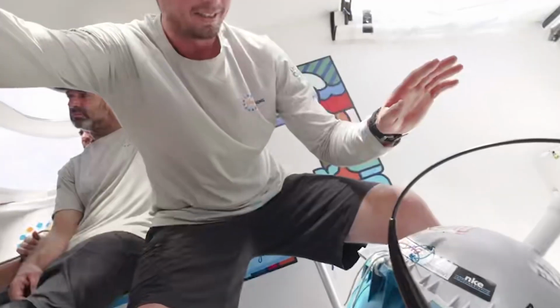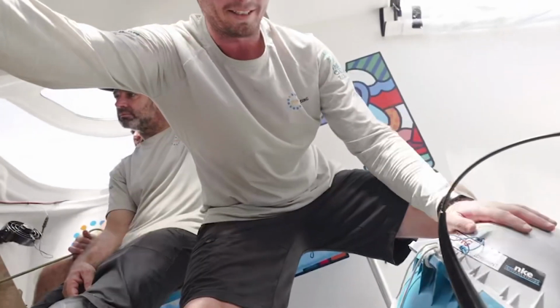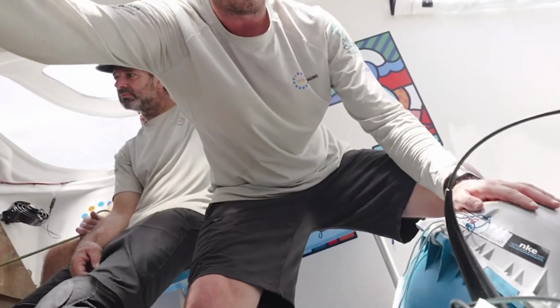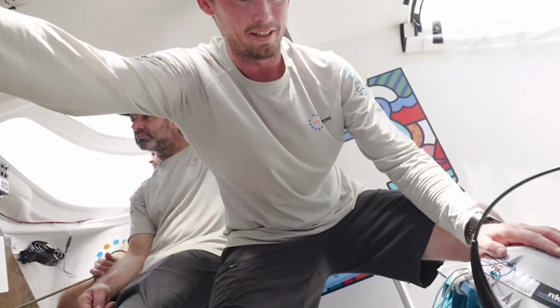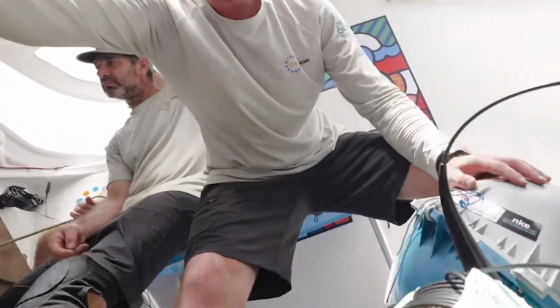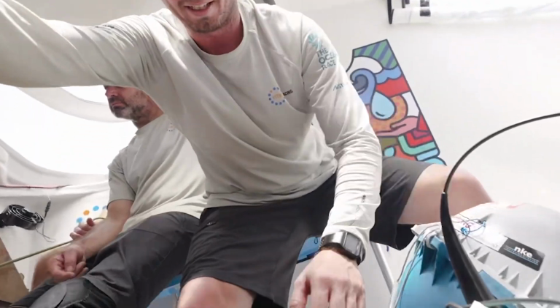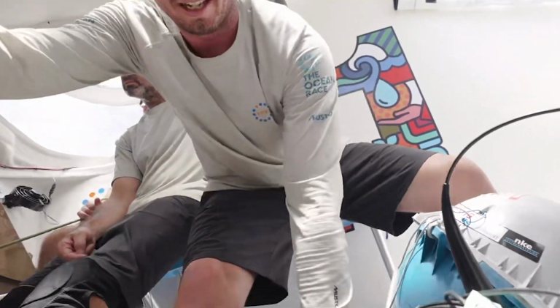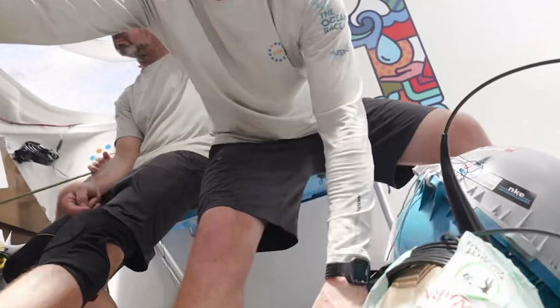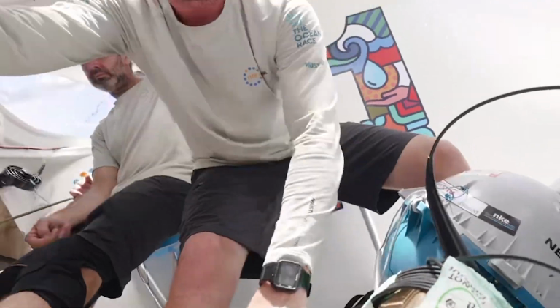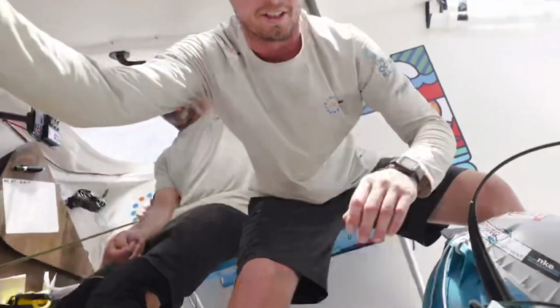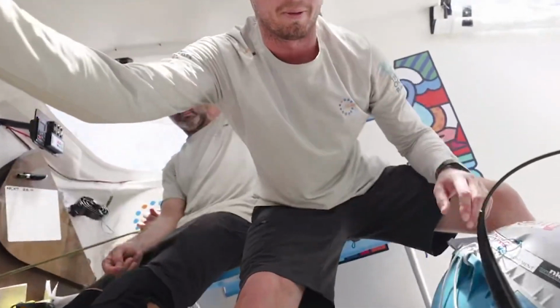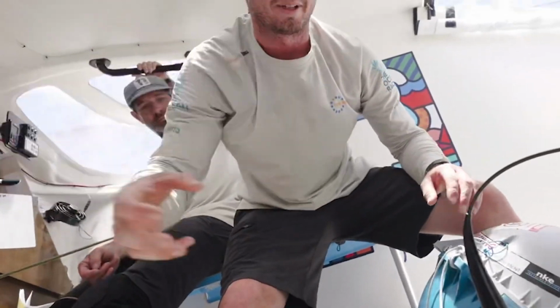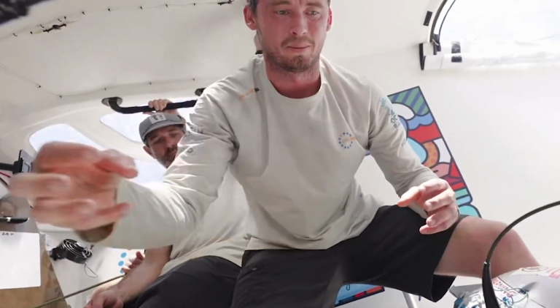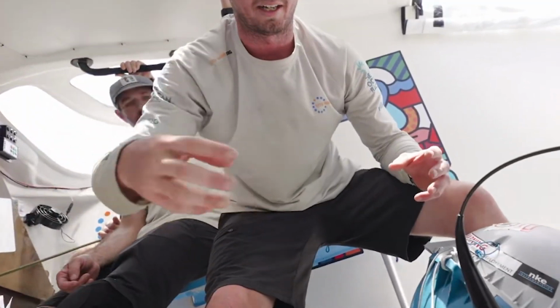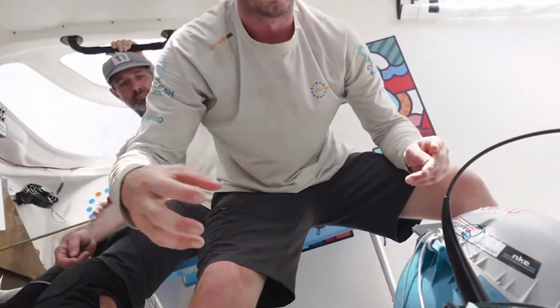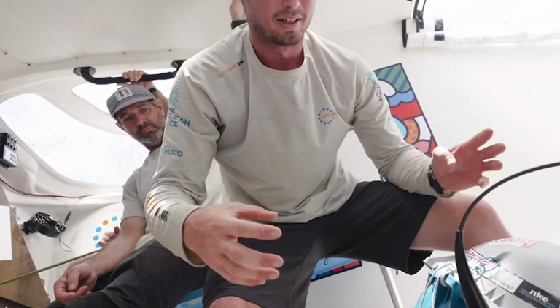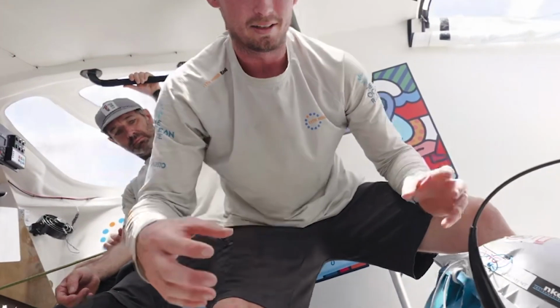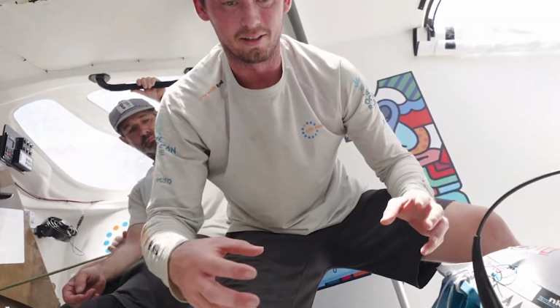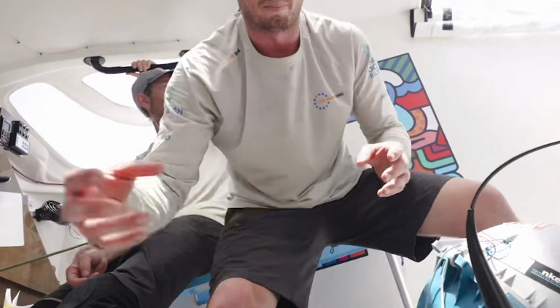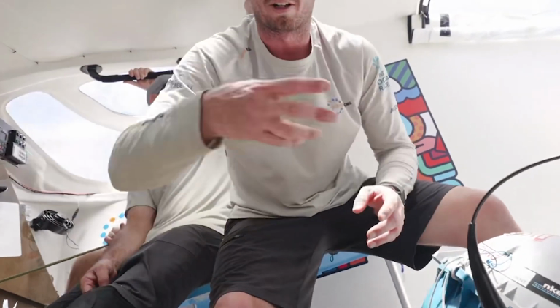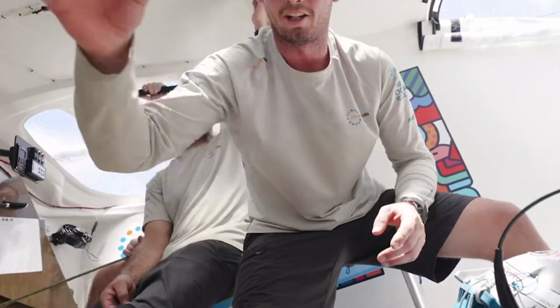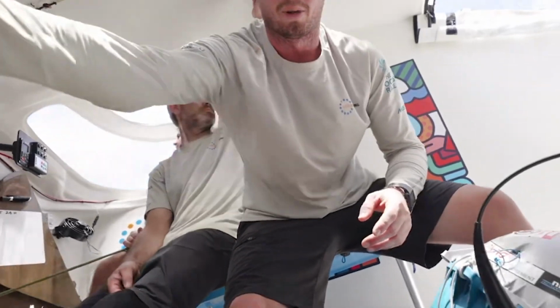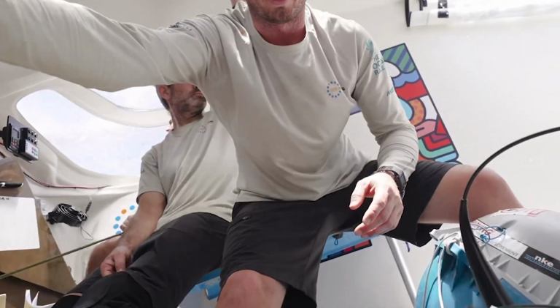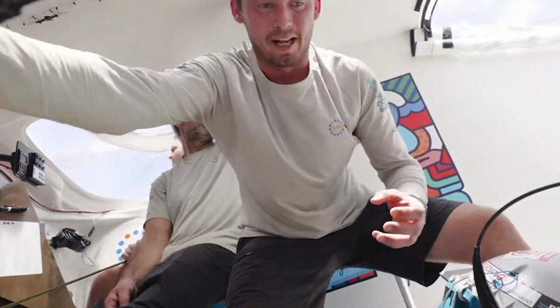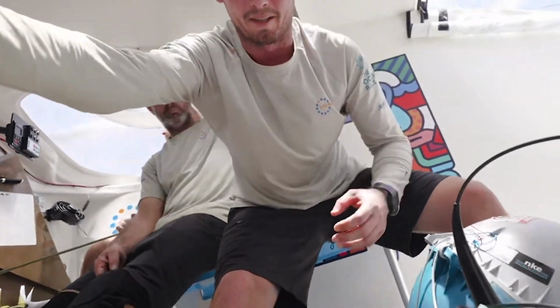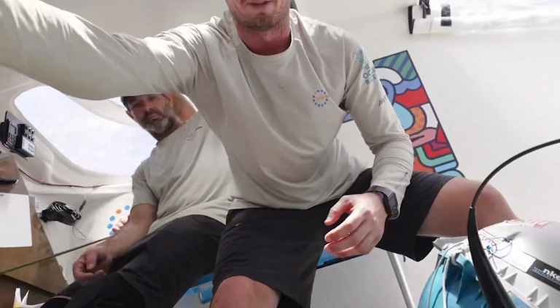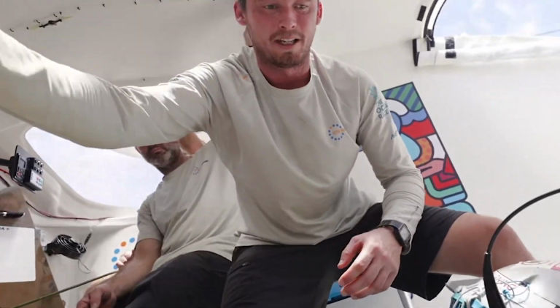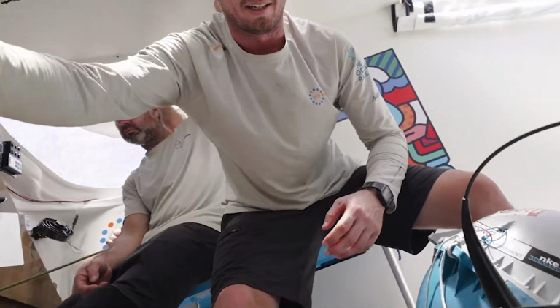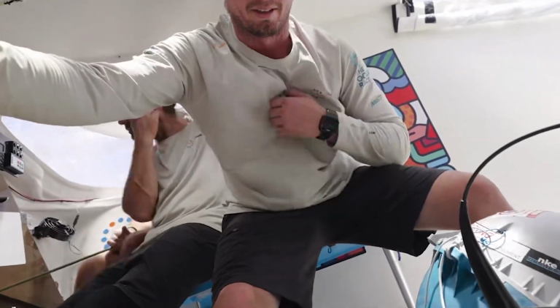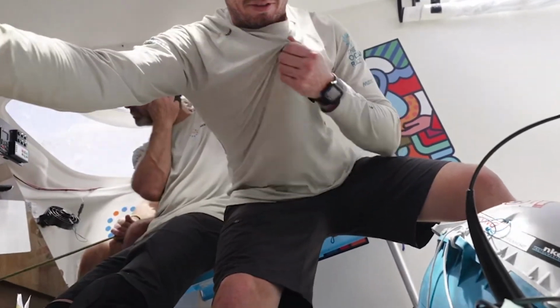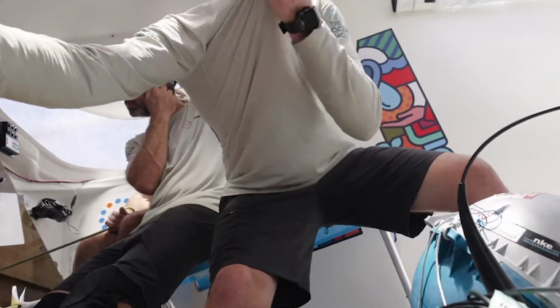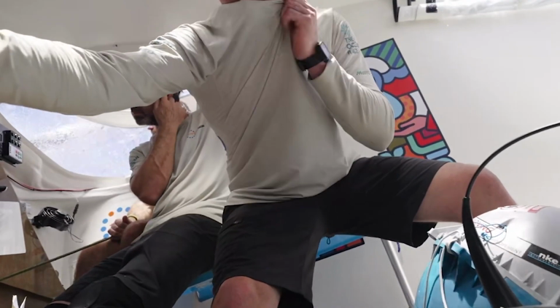Here we have the main unit itself, and then it has a drag that goes behind it which just helps it not blow across the surface of the water — it anchors it more stably so it'll drift slower effectively.